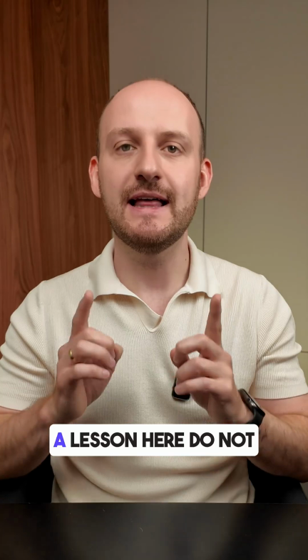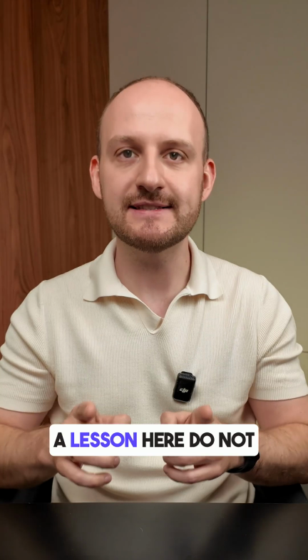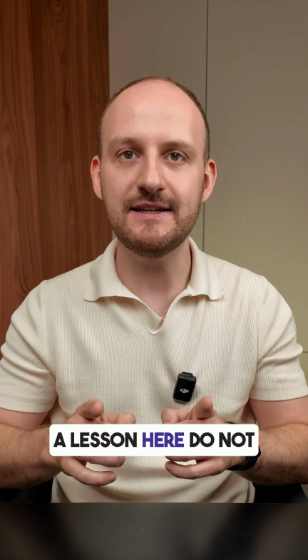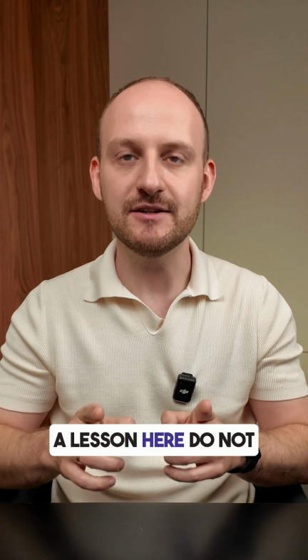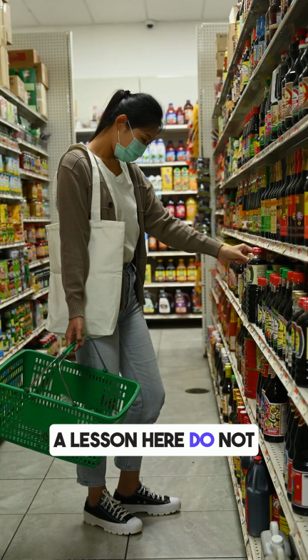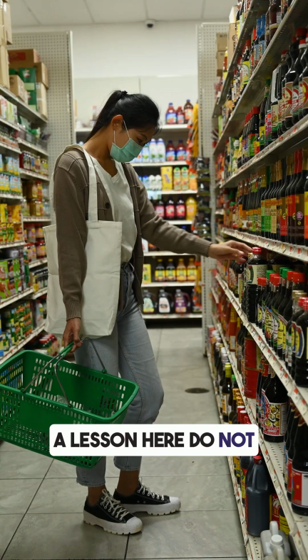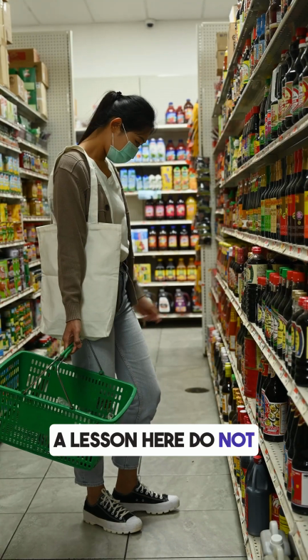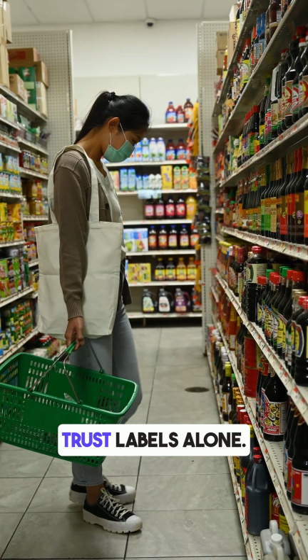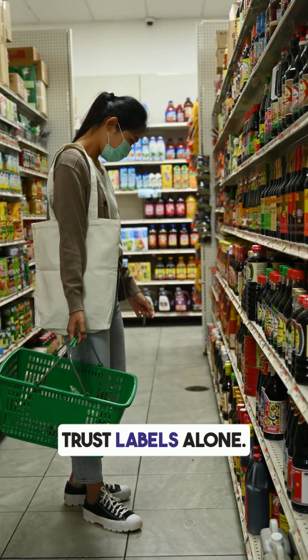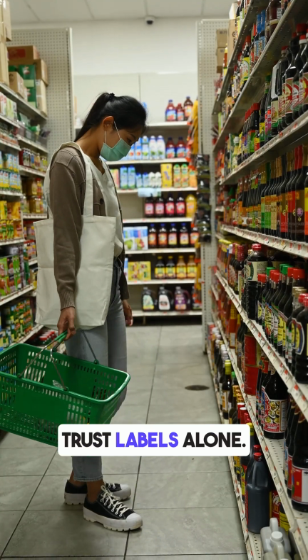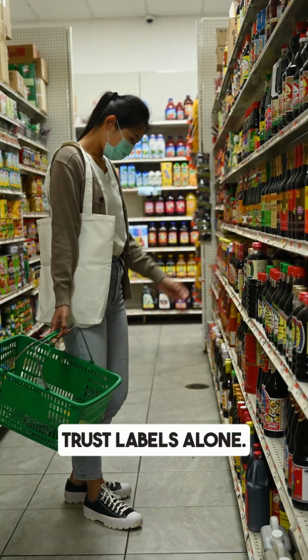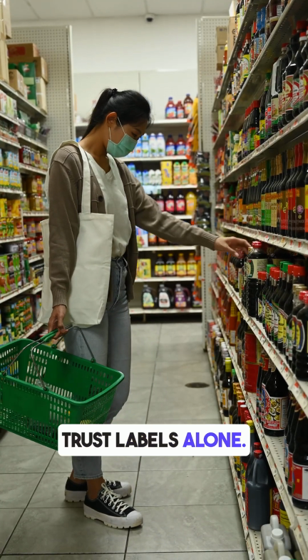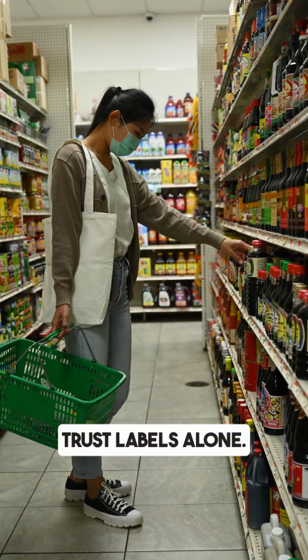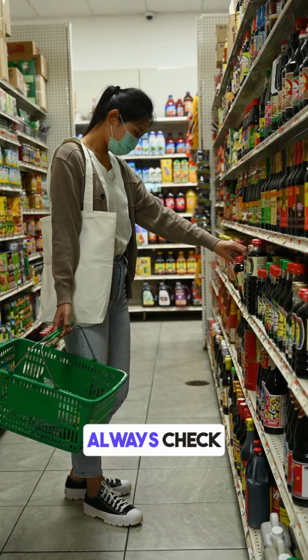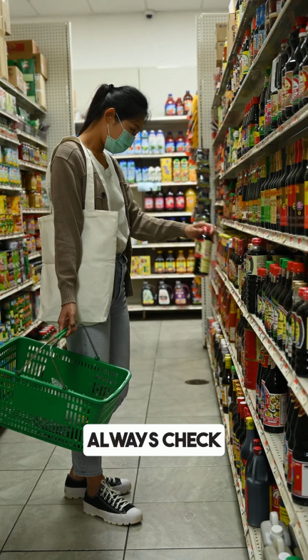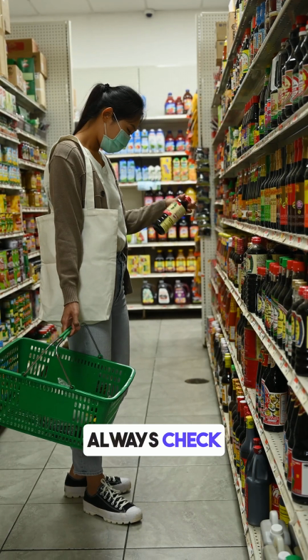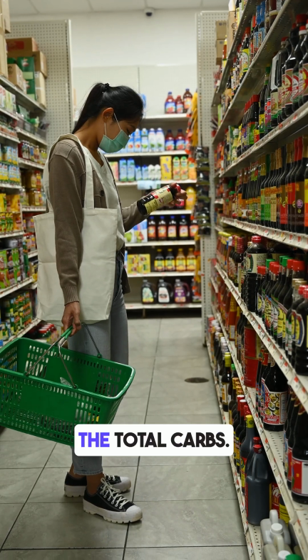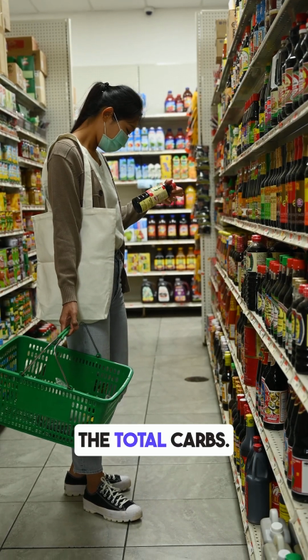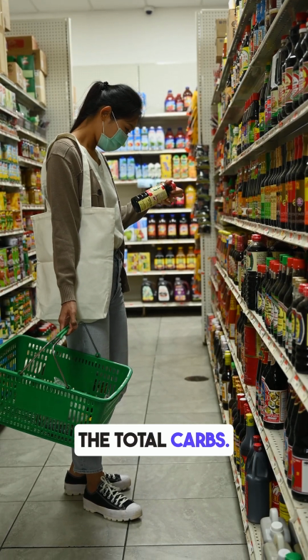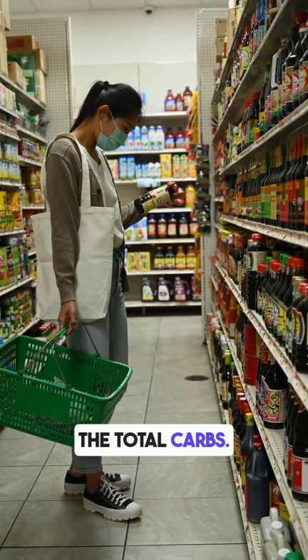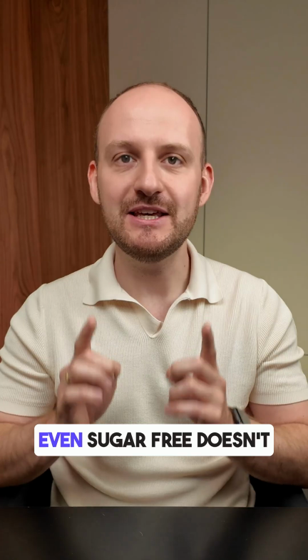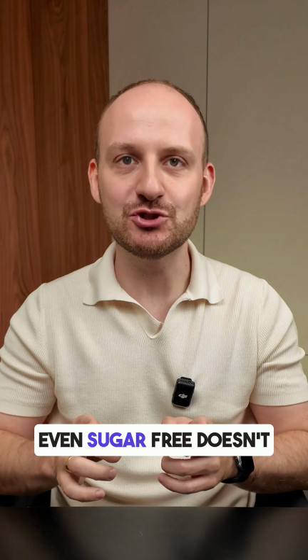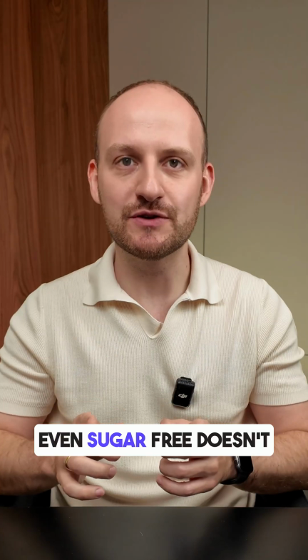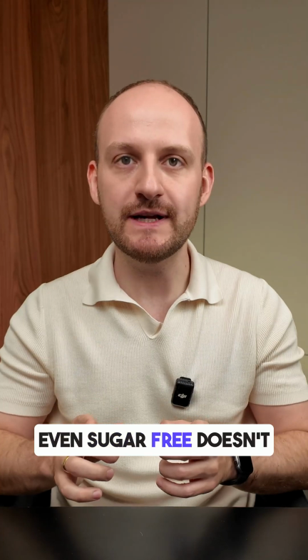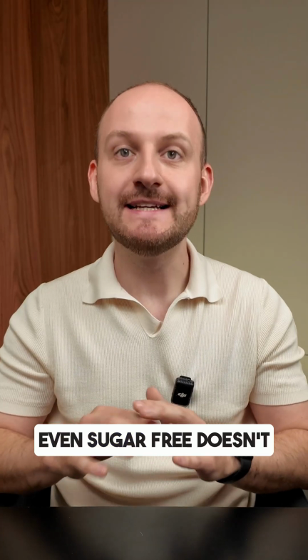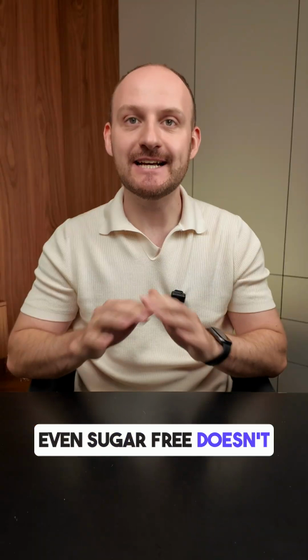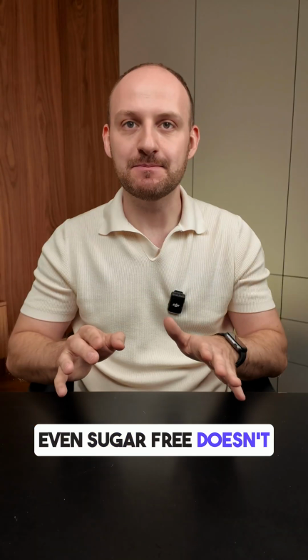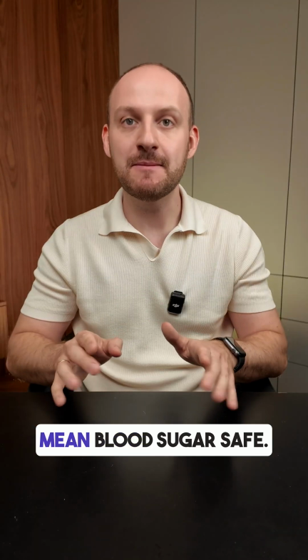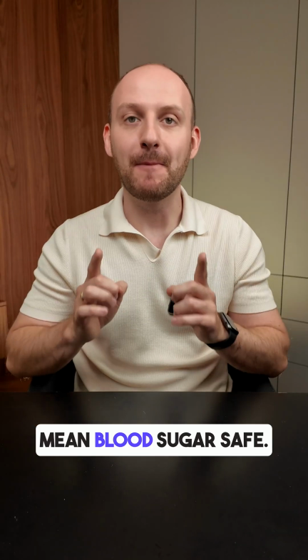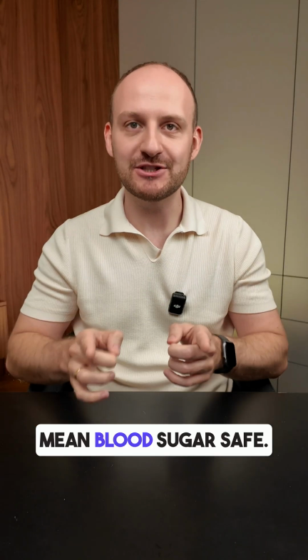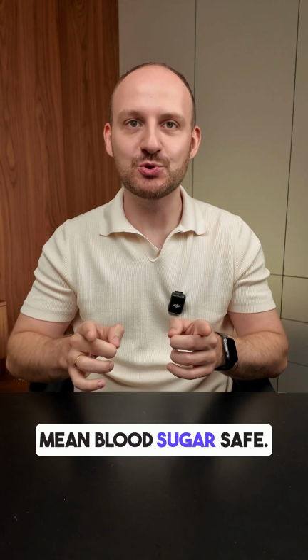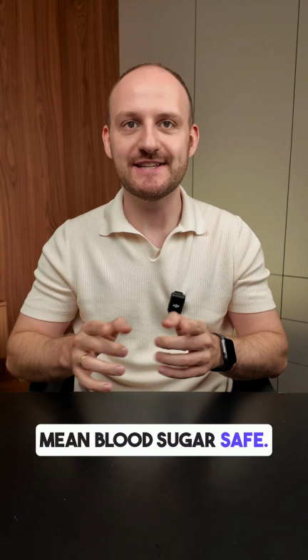A lesson here: do not trust labels alone. Always check the total carbs. Even sugar-free doesn't mean blood sugar safe.